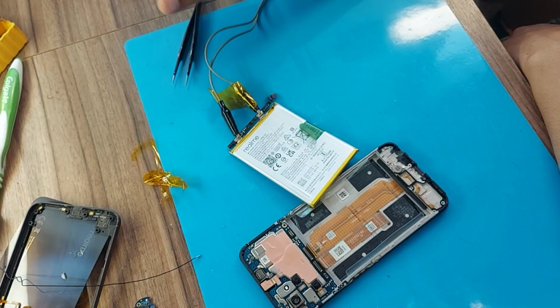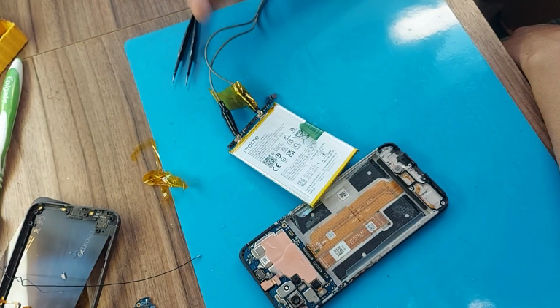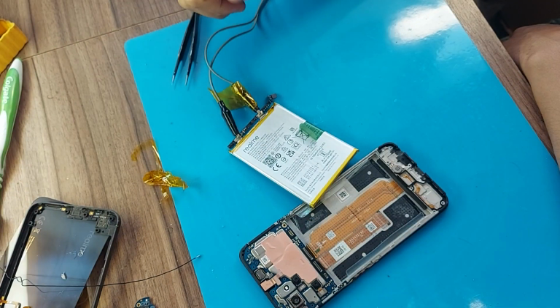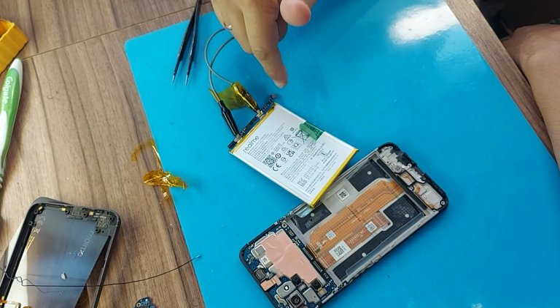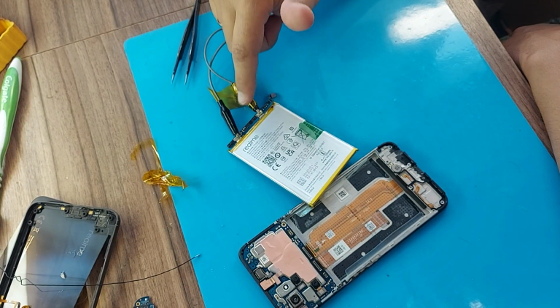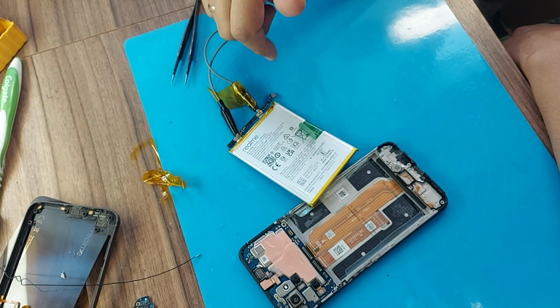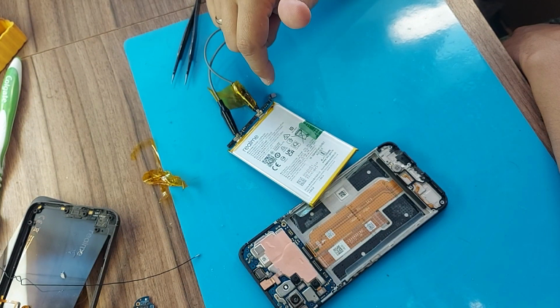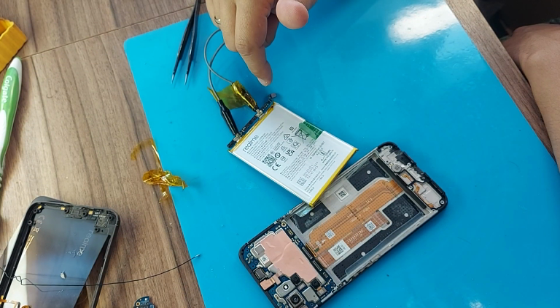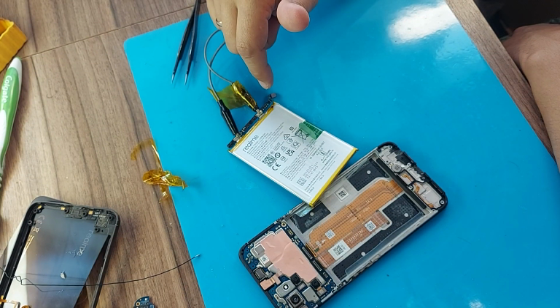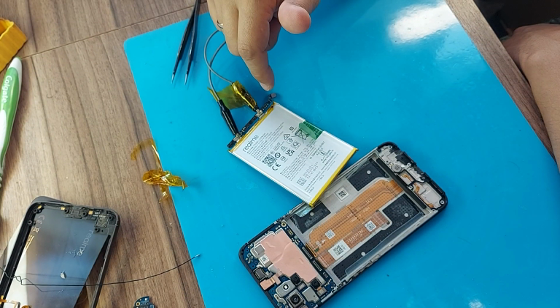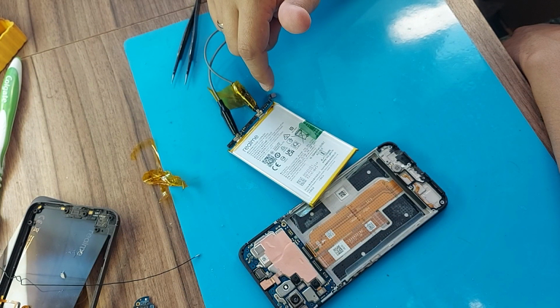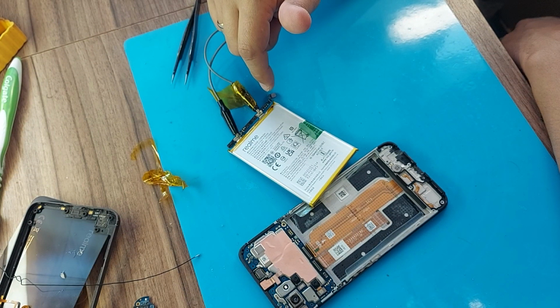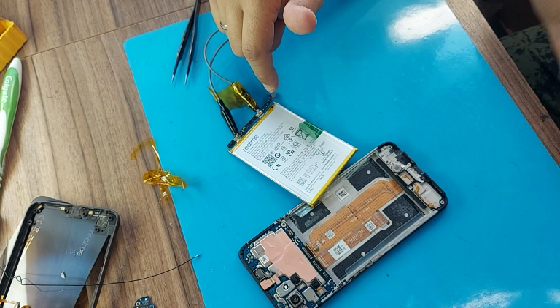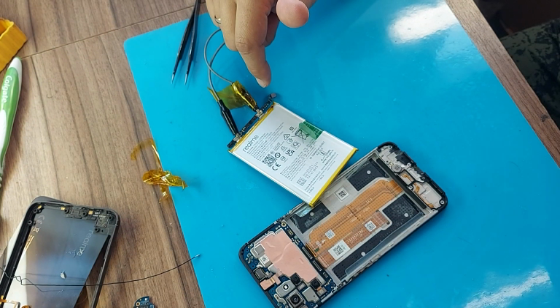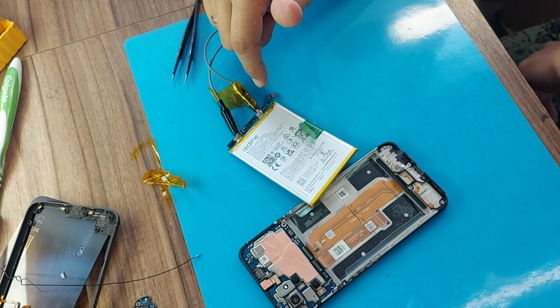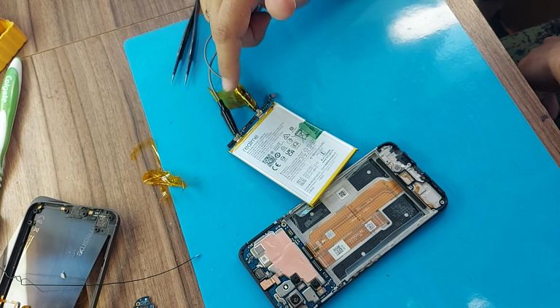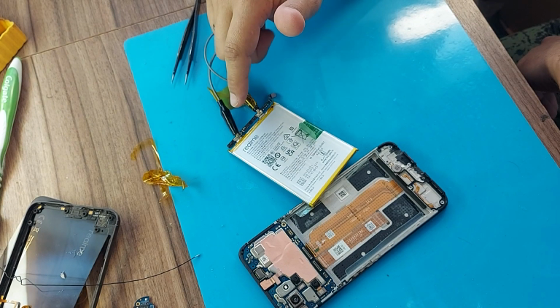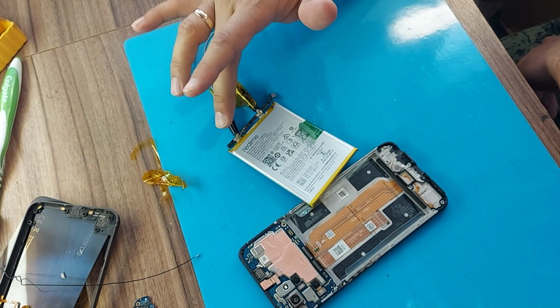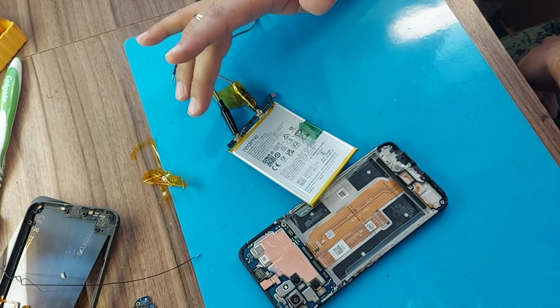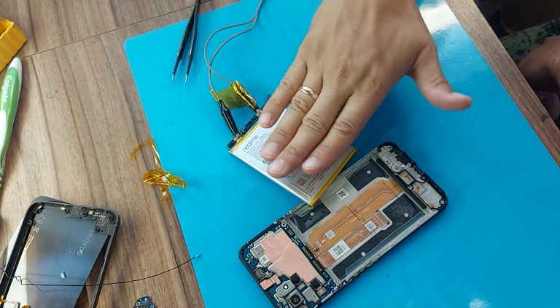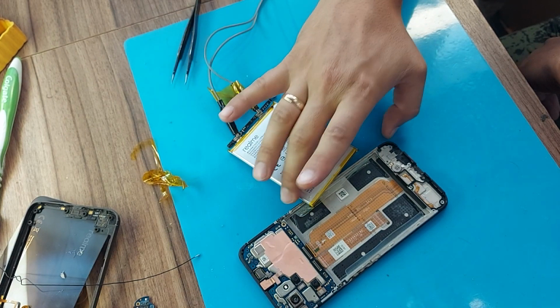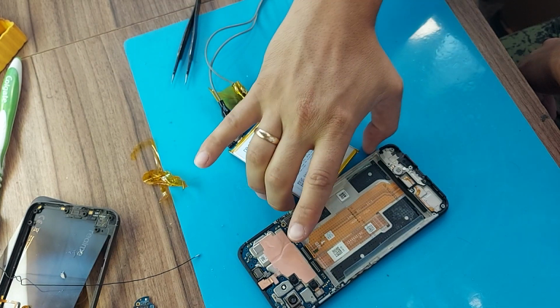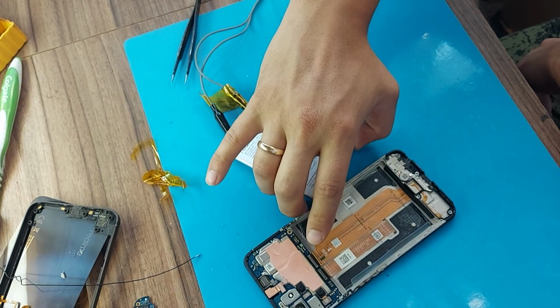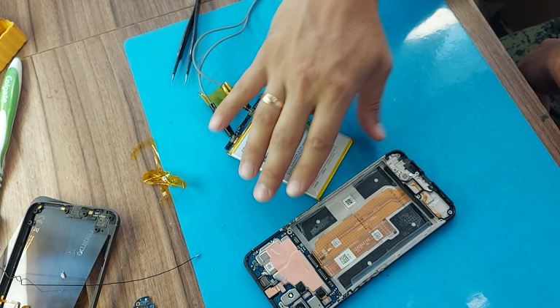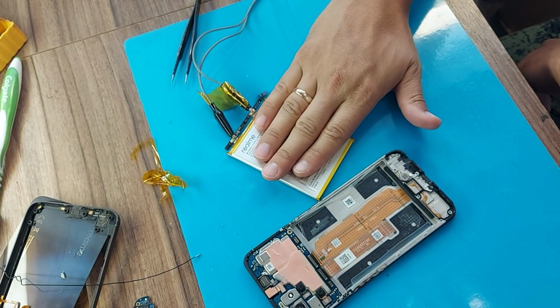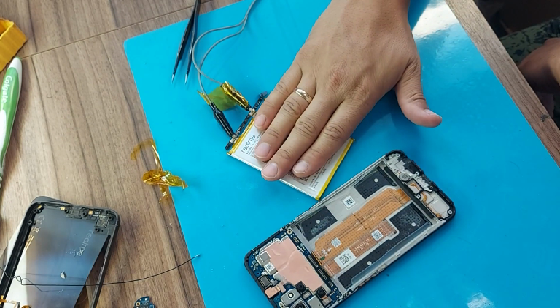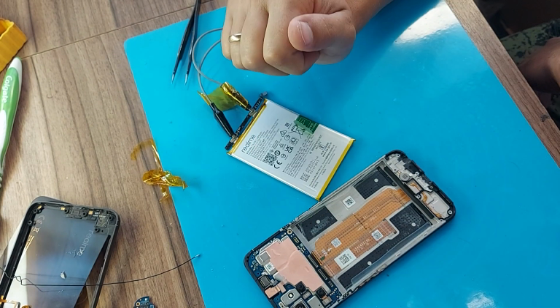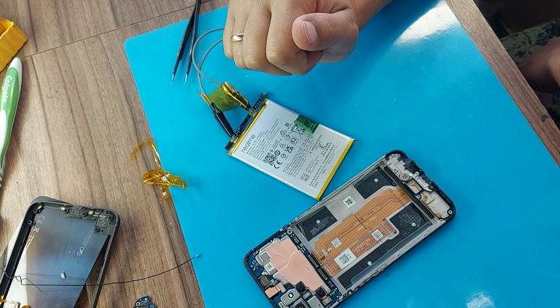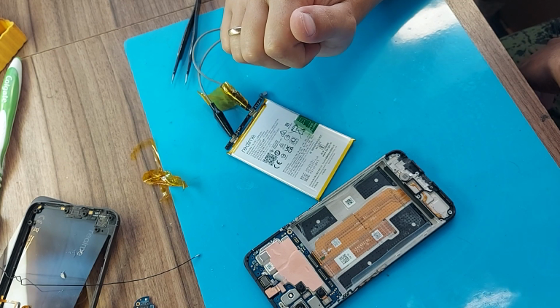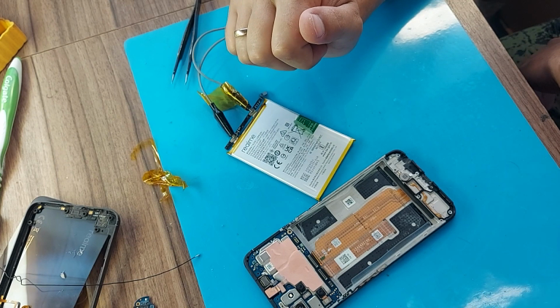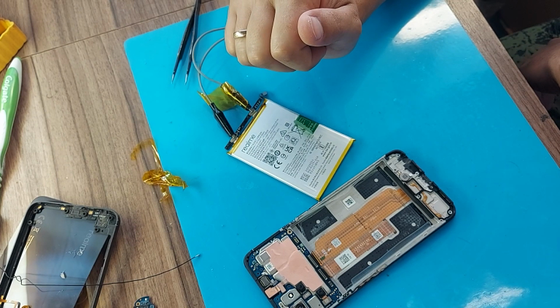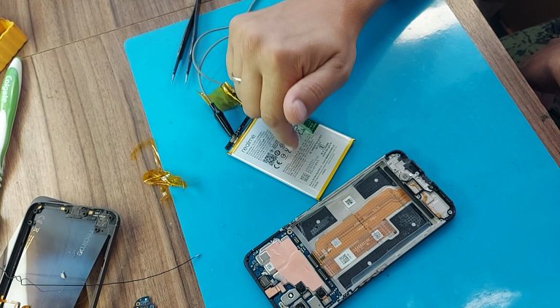The charge of the battery has begun, which is good — most likely we have a whole battery. Let's wait a little while. Current consumption is 1A. We wait 20 minutes and then we test.